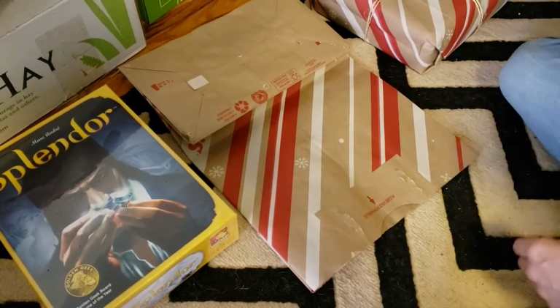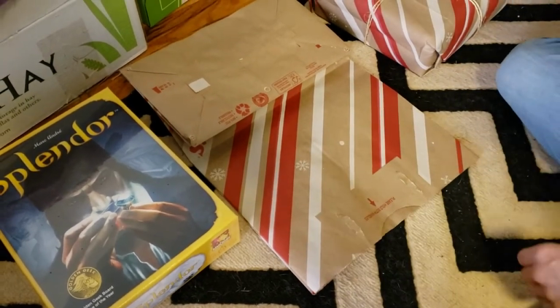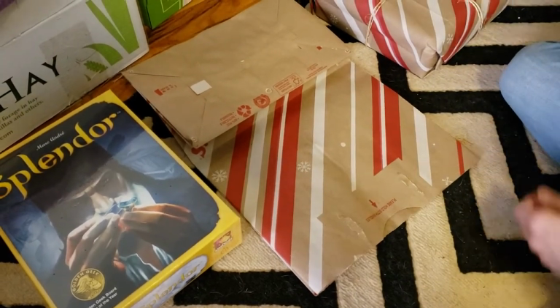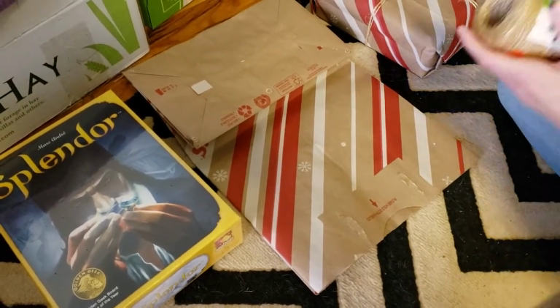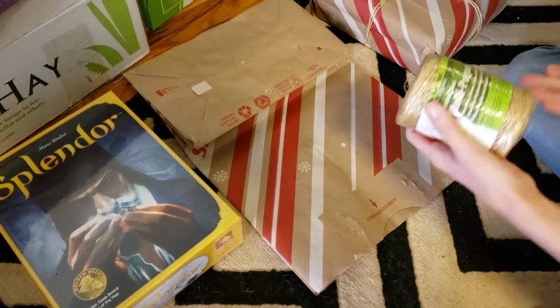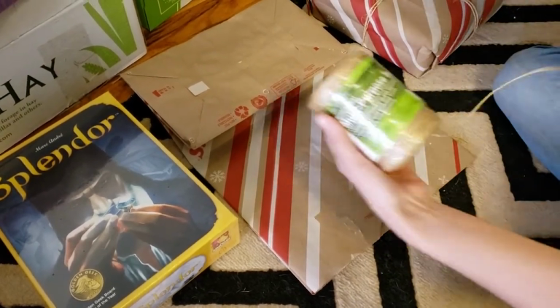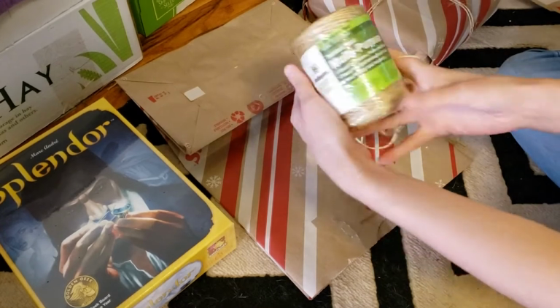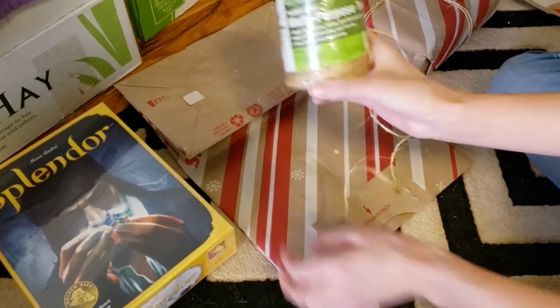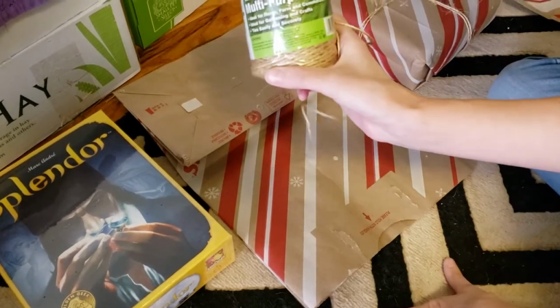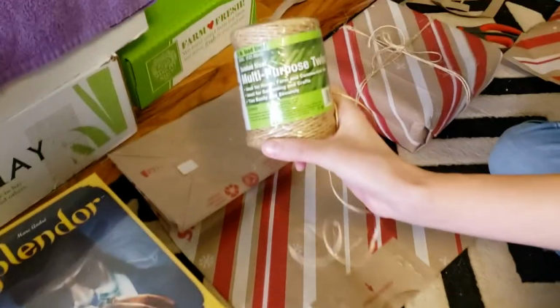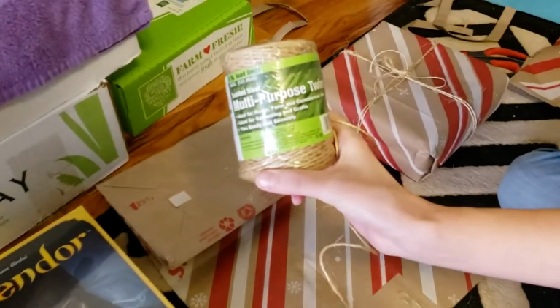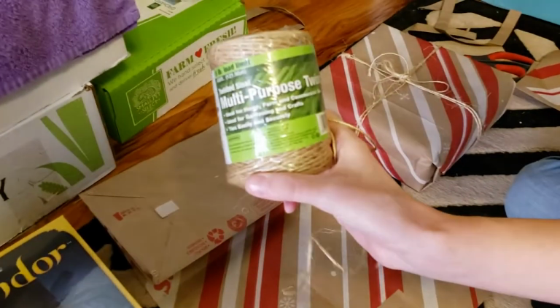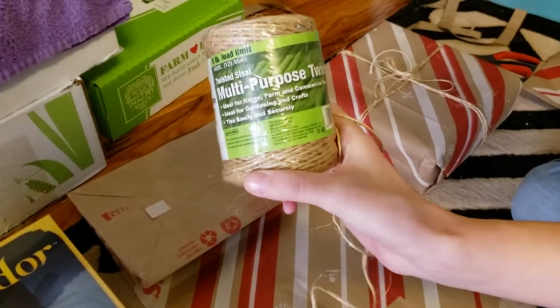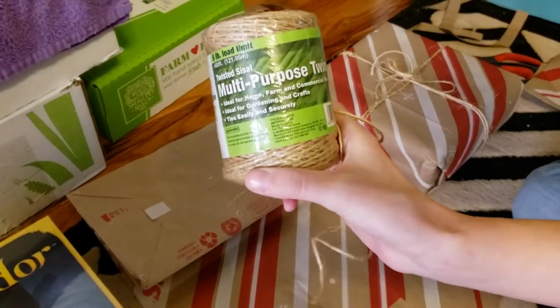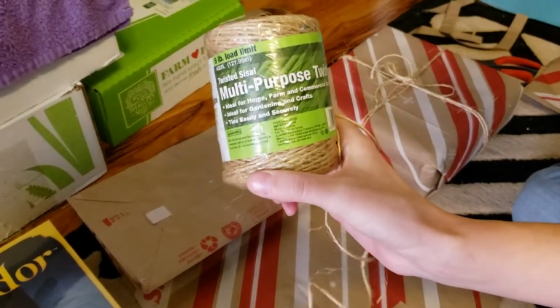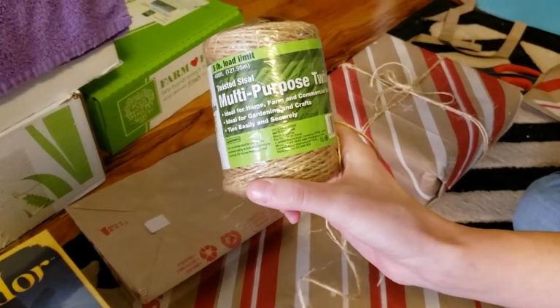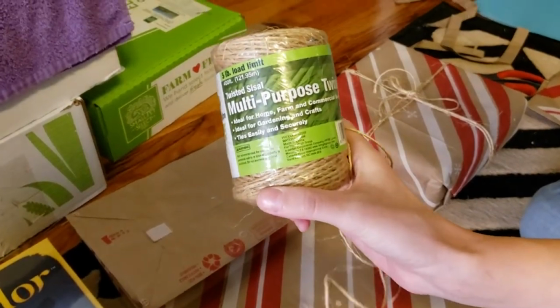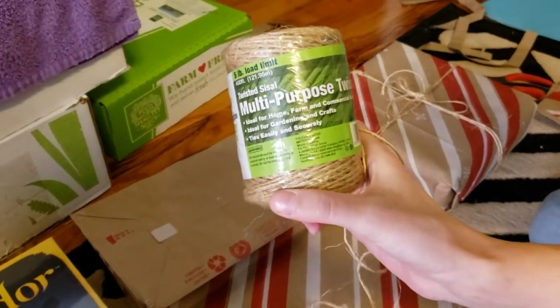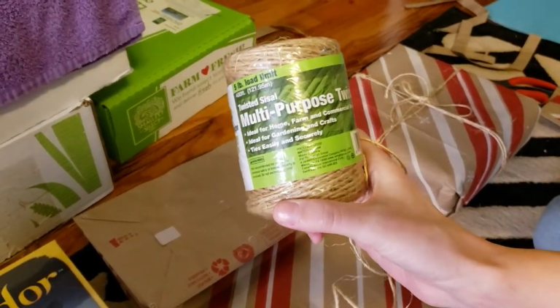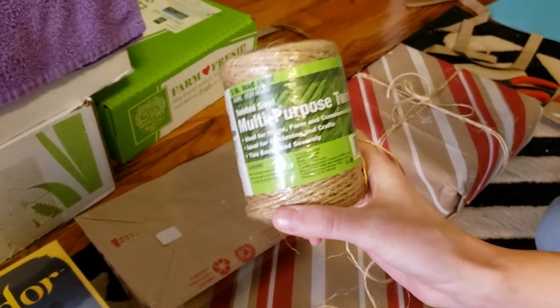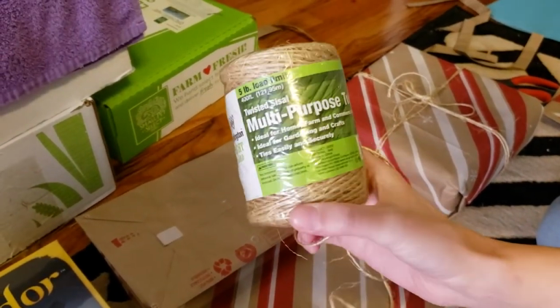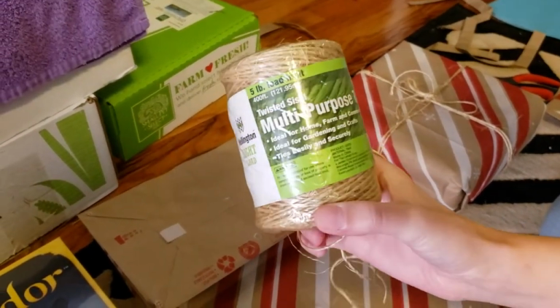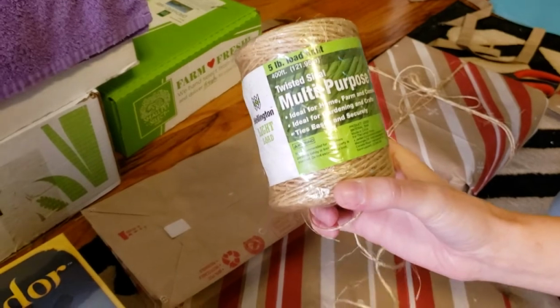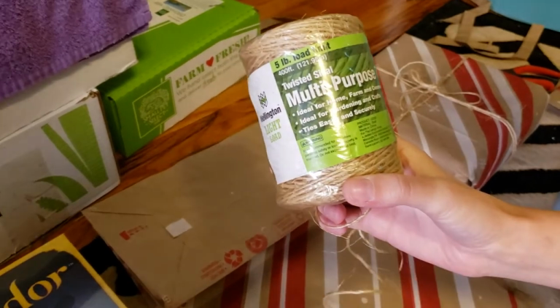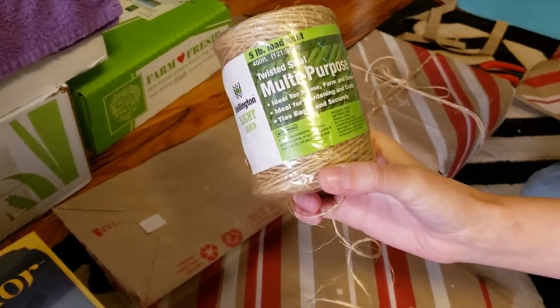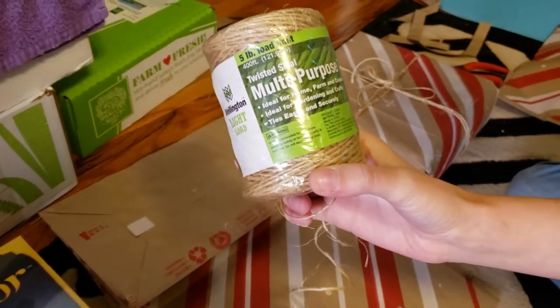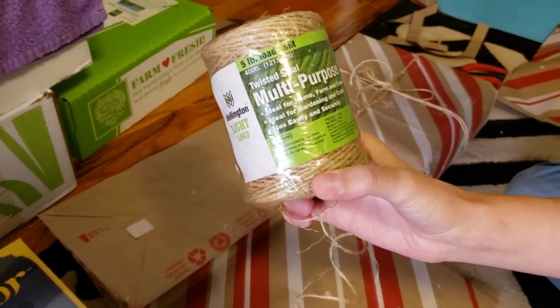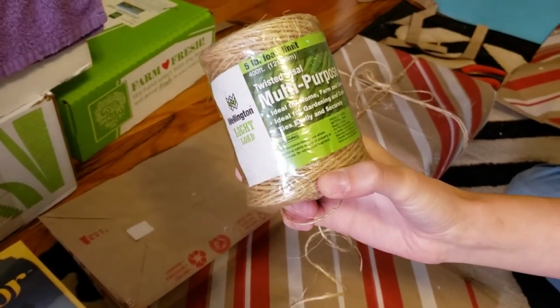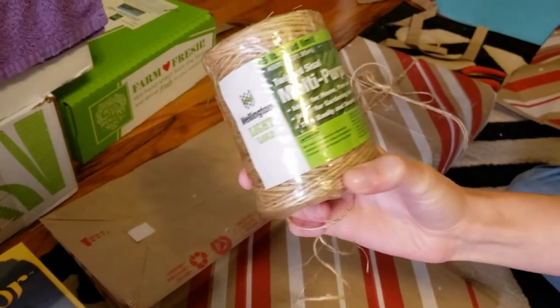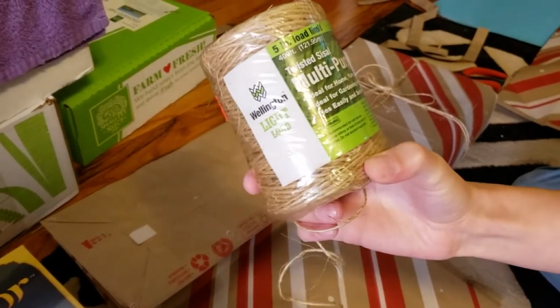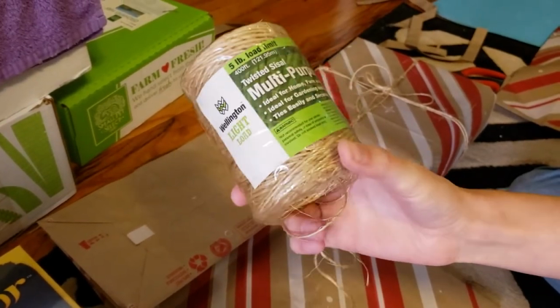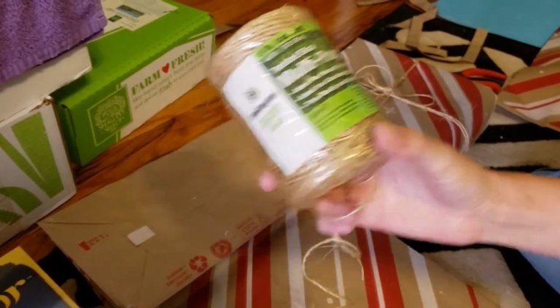Also, the other thing you need for wrapping stuff sustainably is some type of twine. This comes from plant matter — it's biodegradable. So you can use this type of thing. It's good.